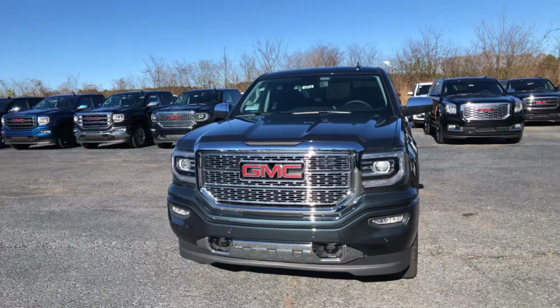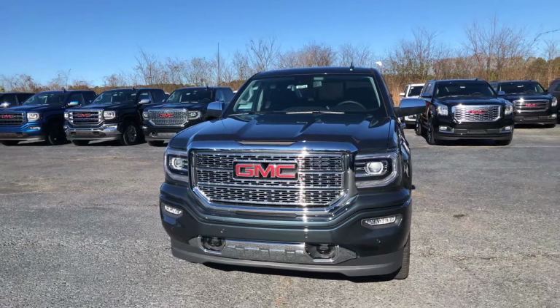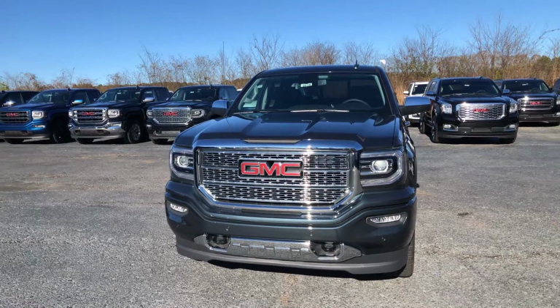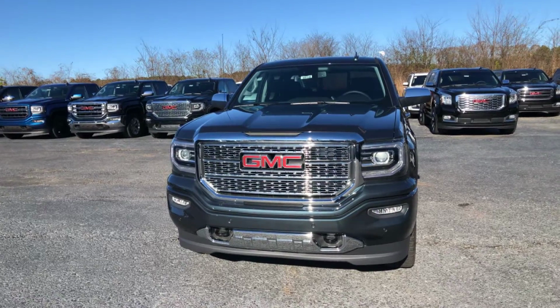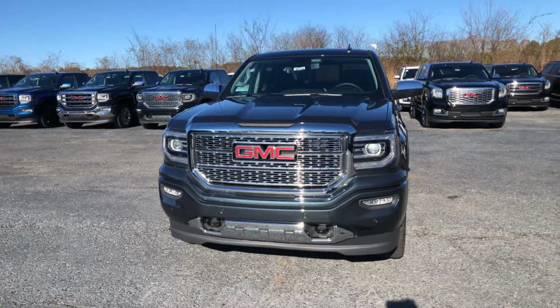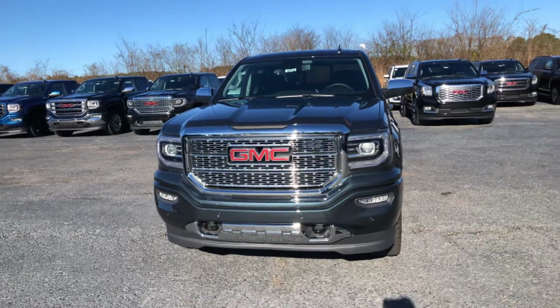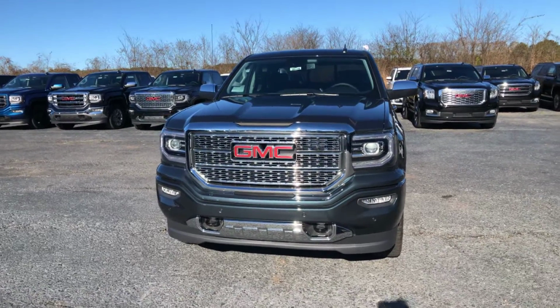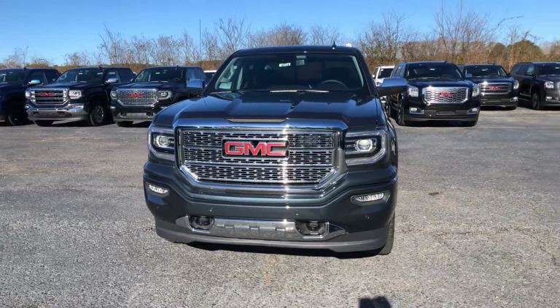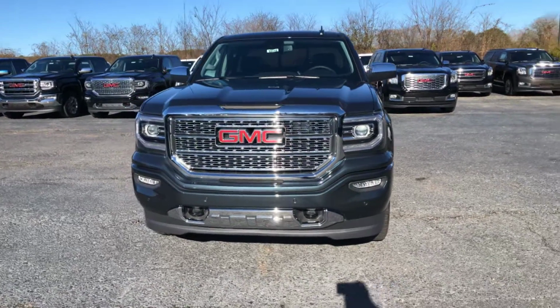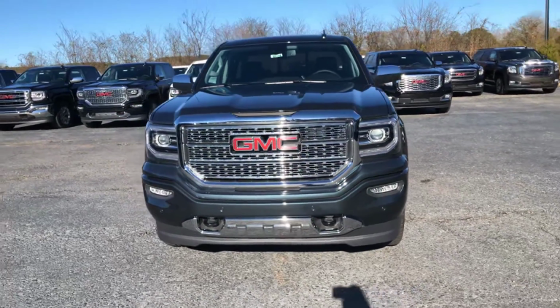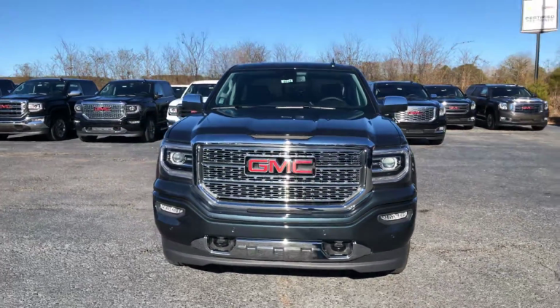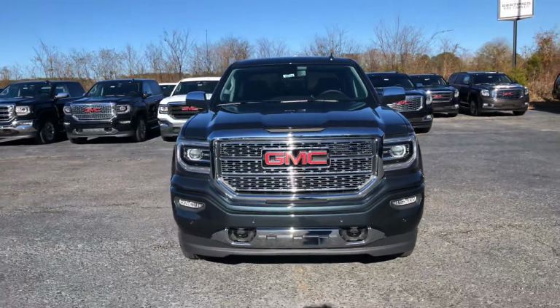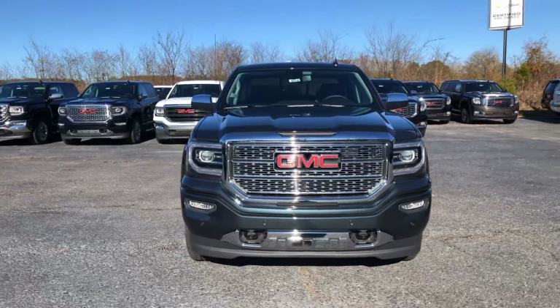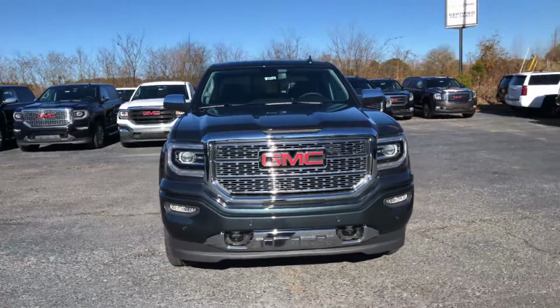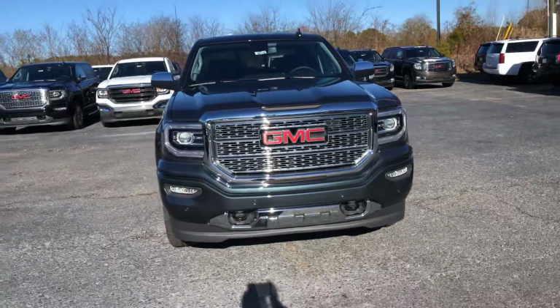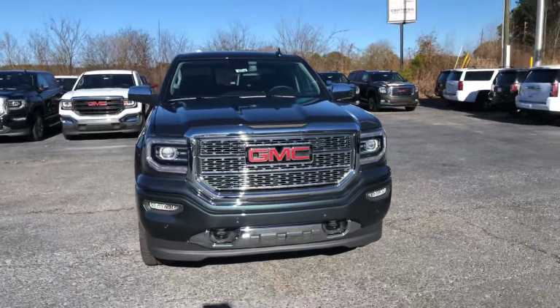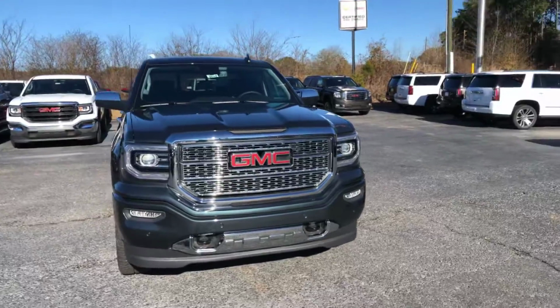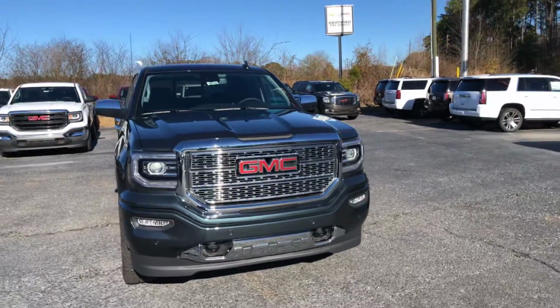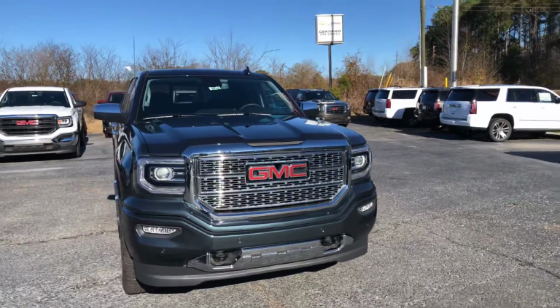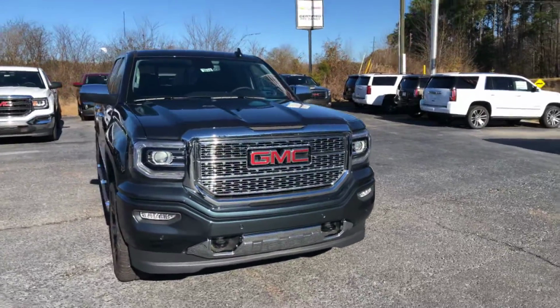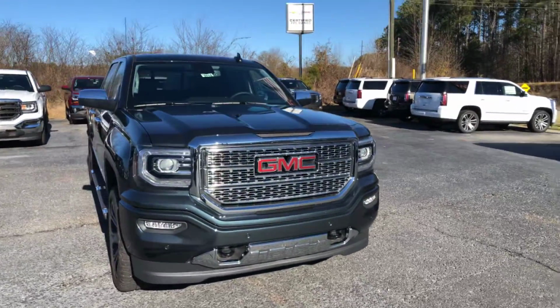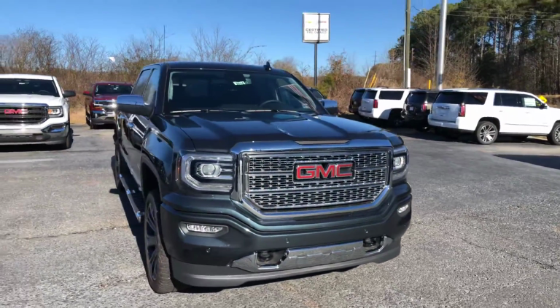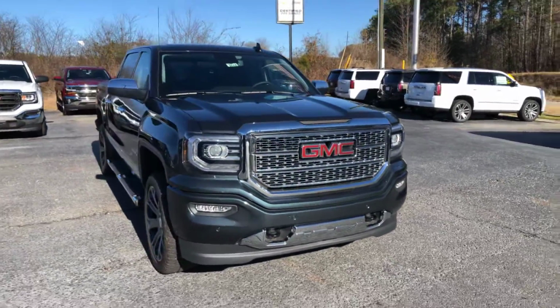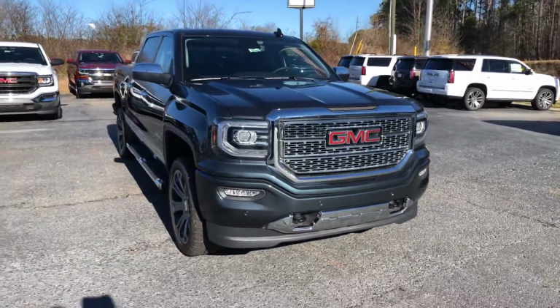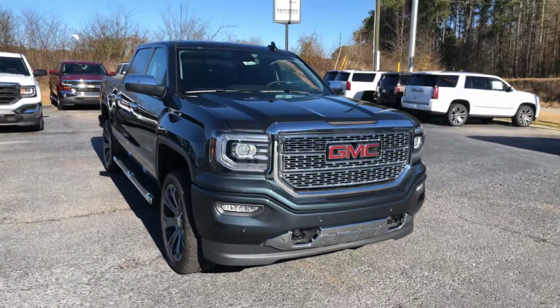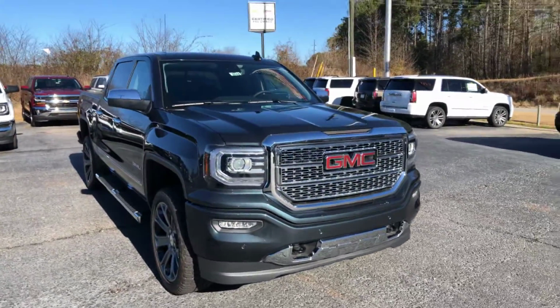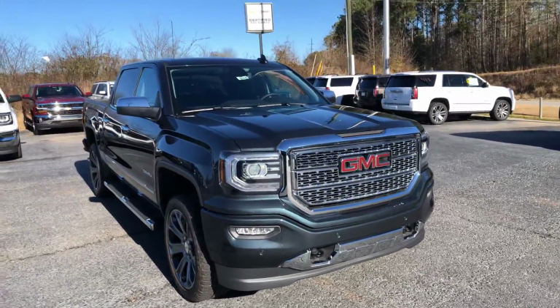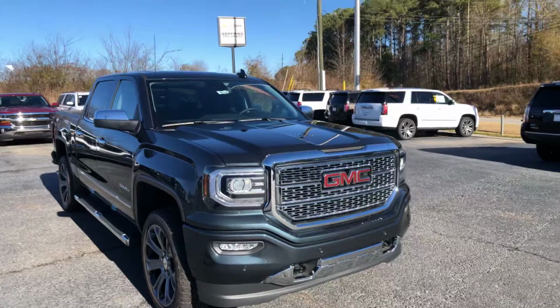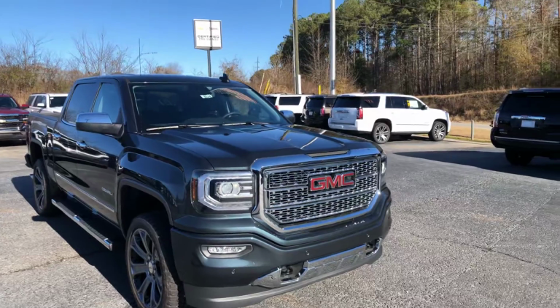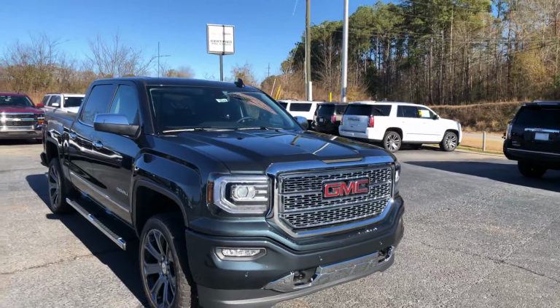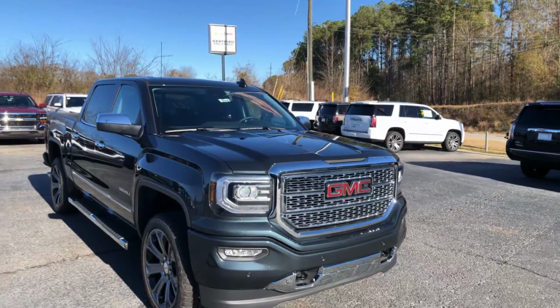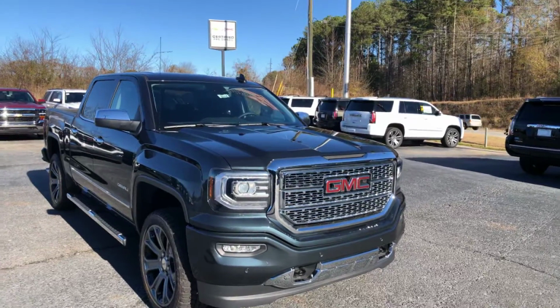Hey Tripp, this is Cy Friedman here at Jimmy Brick Chevrolet in Greensboro, Georgia. Saw that you were interested in this 2018 GMC Sierra, so I just want to make you a quick video so you can have a better look.